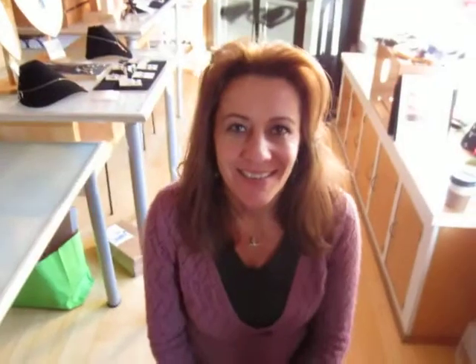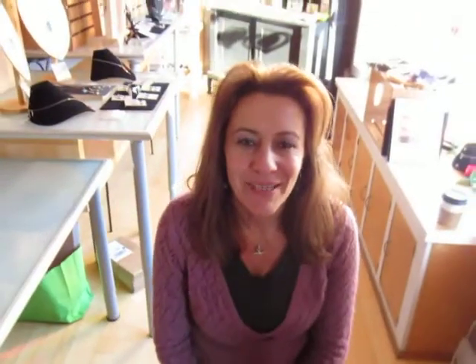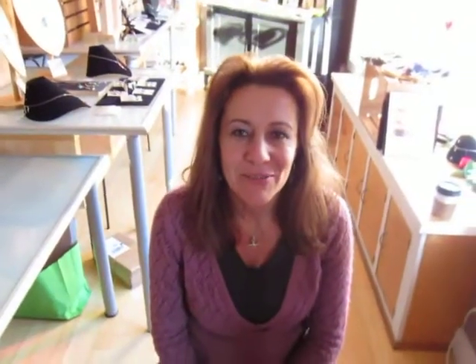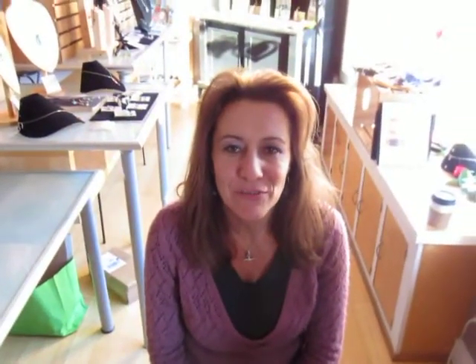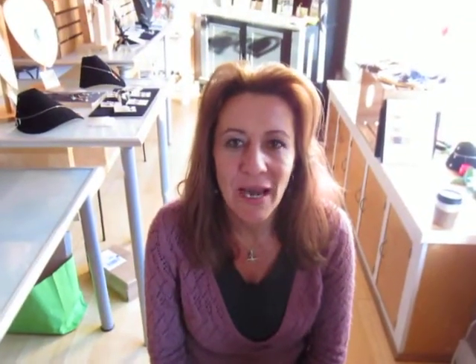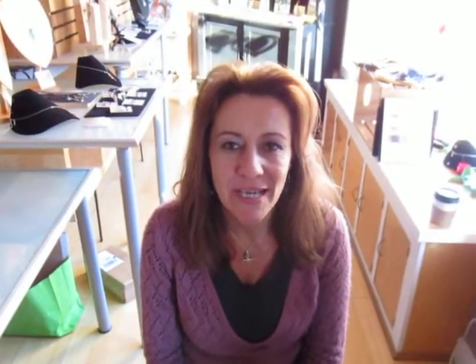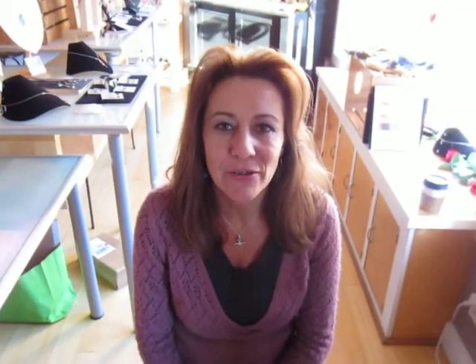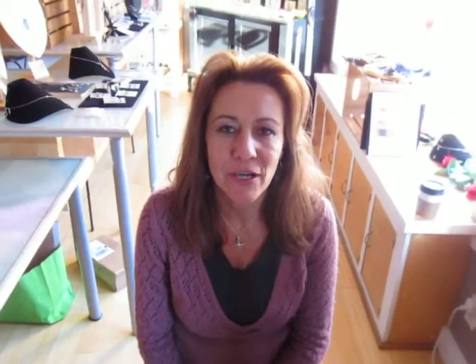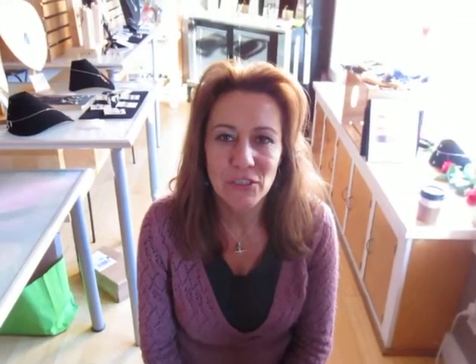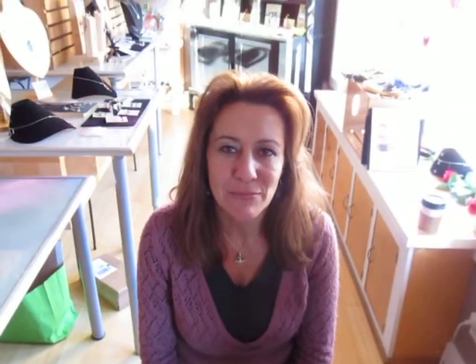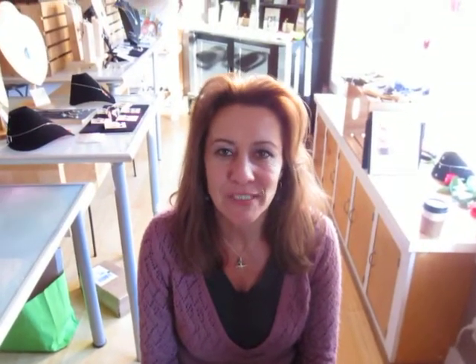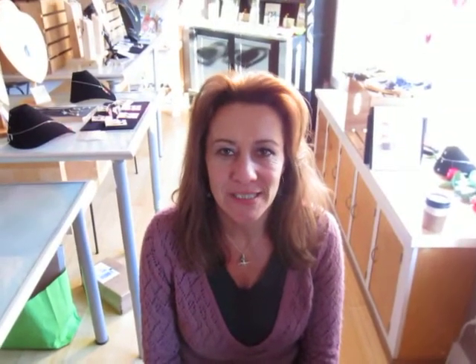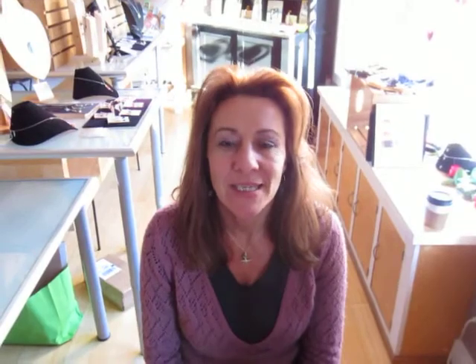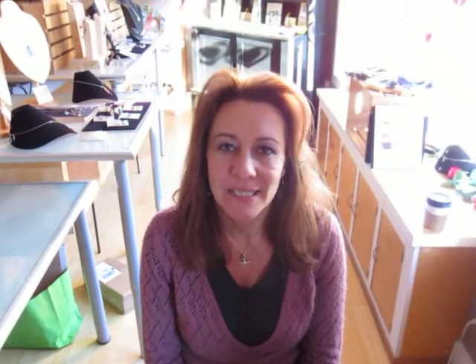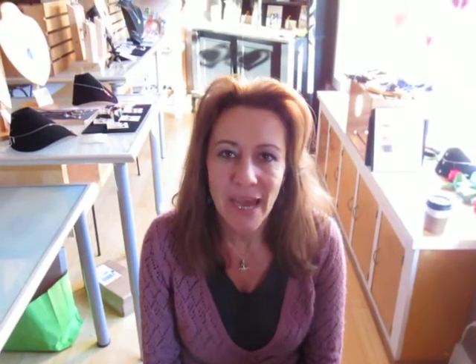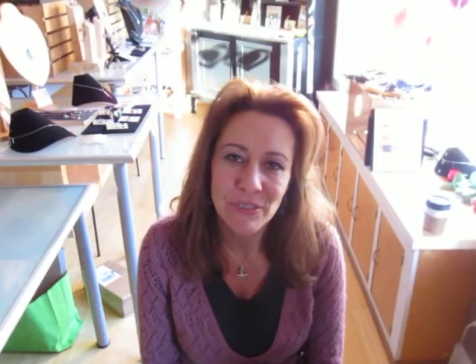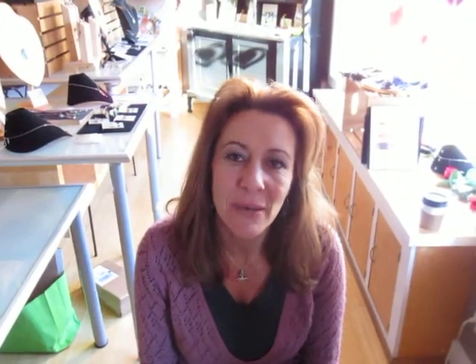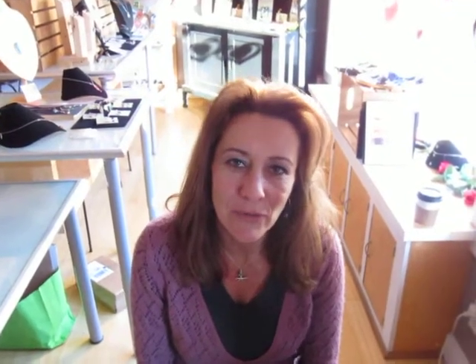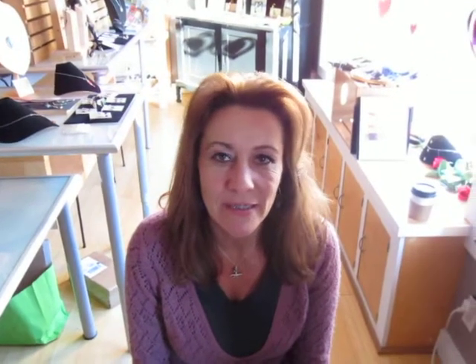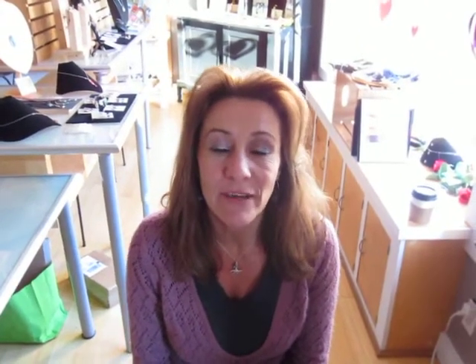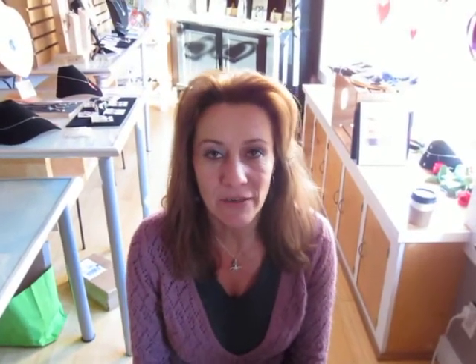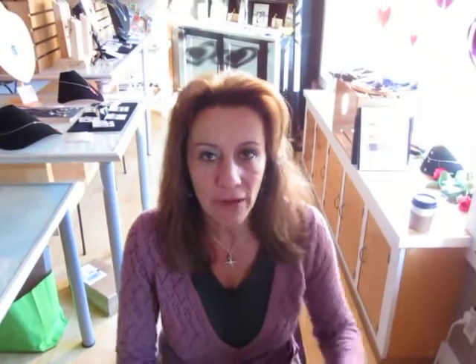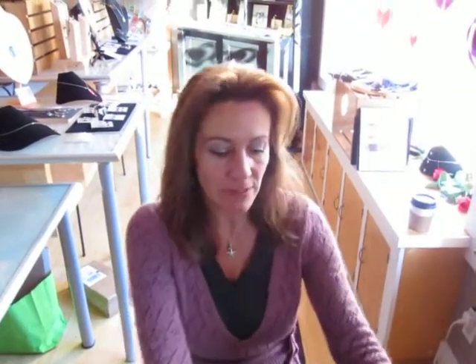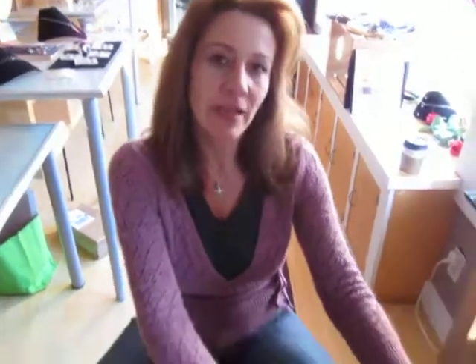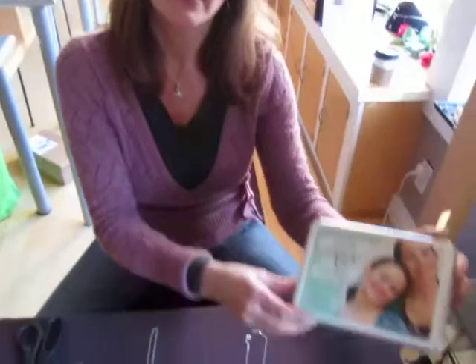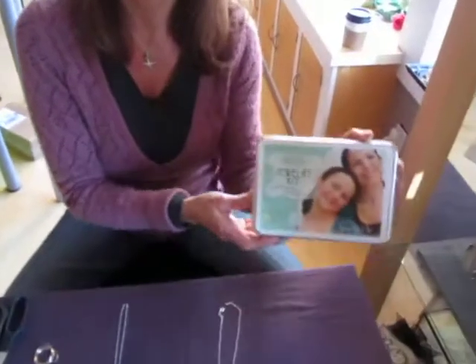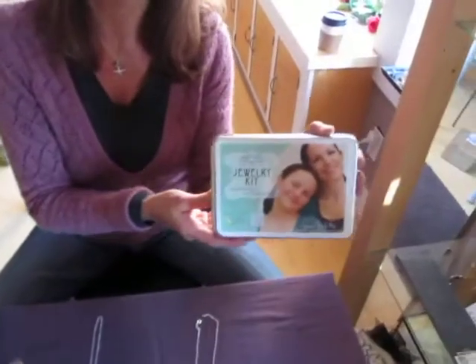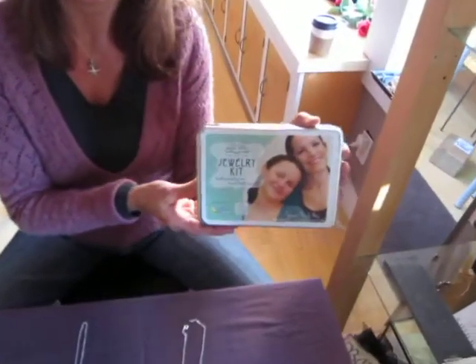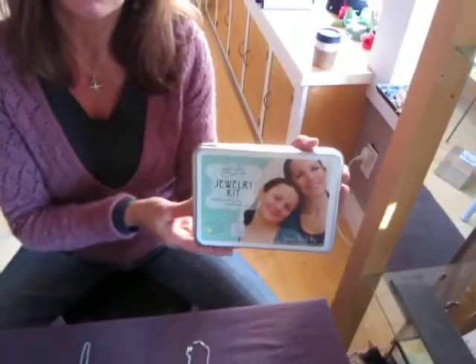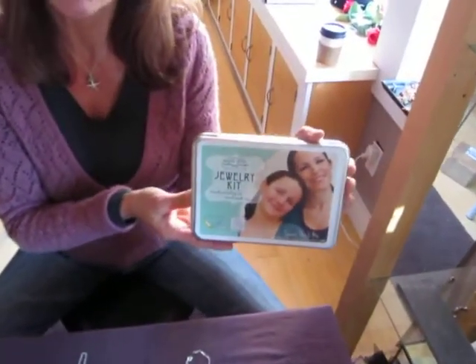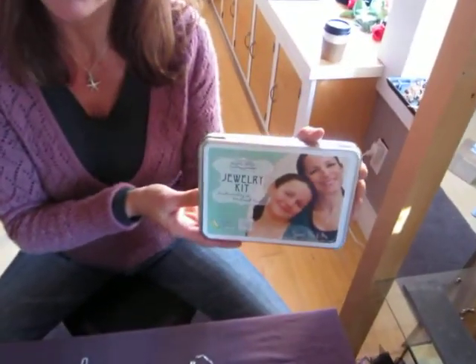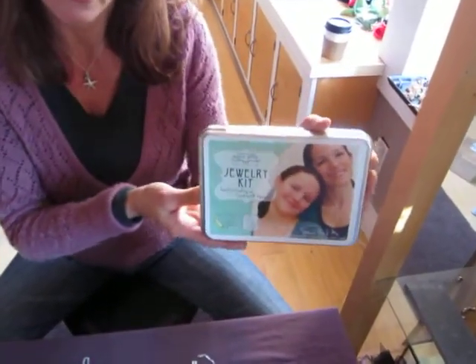Hi, my name is Susan Asherford. I'm the designer and creator of Sugar Snap Jewelry Kits. Today, I'm introducing a brand new kit that I'm very, very proud to unveil. It's the Sweet Pea and Me Sugar Snap Jewelry Kit.